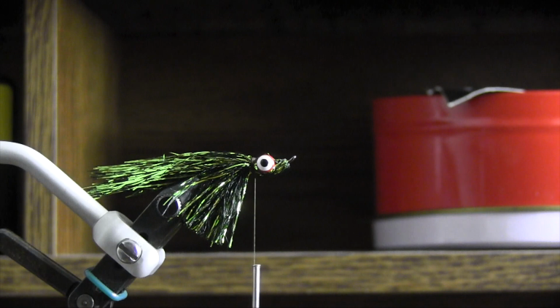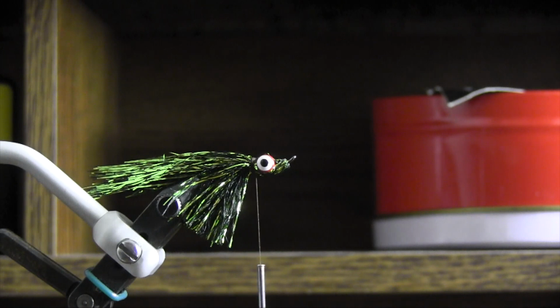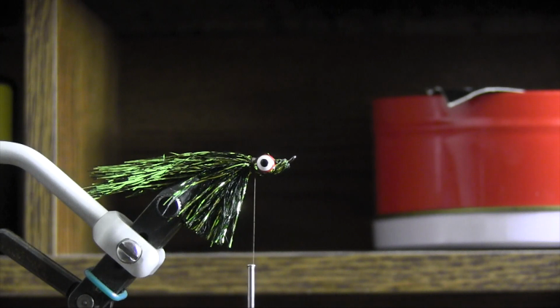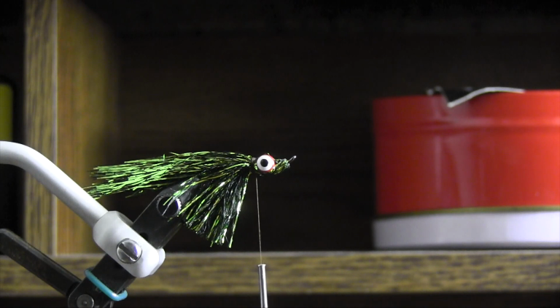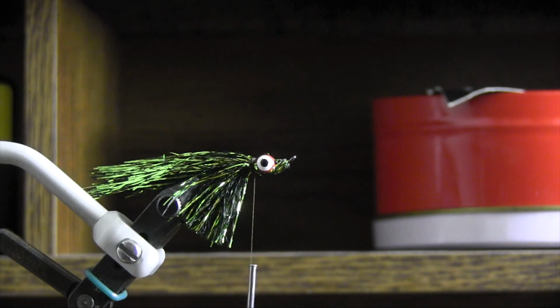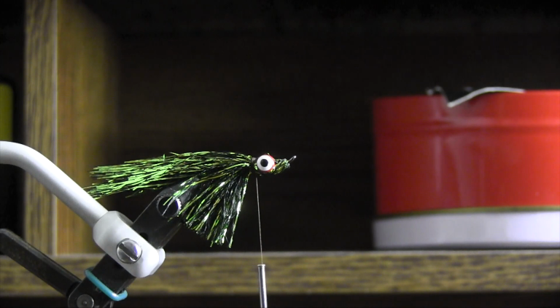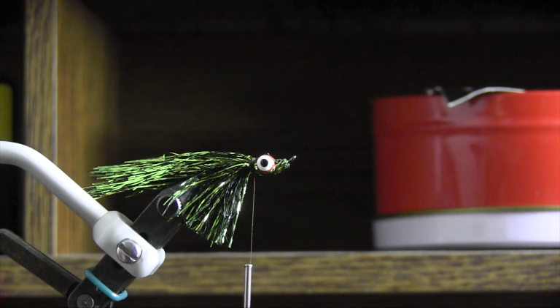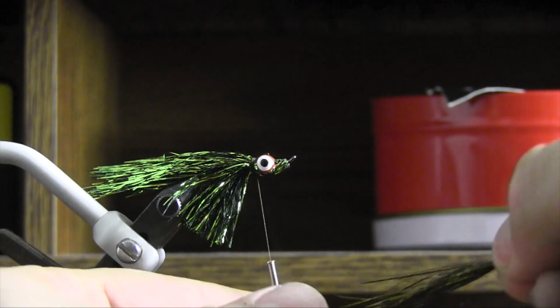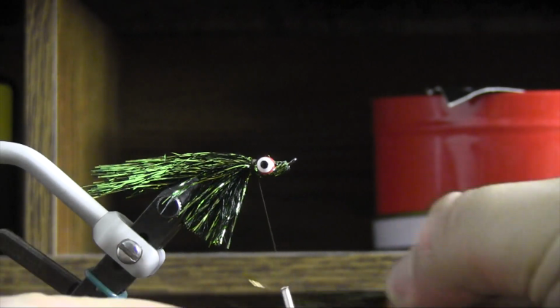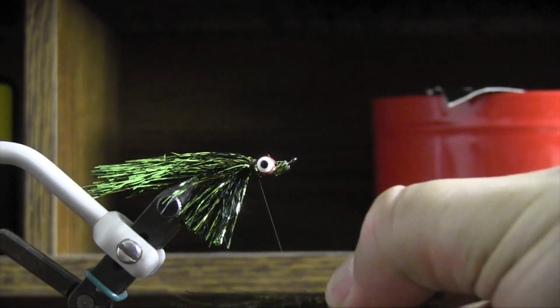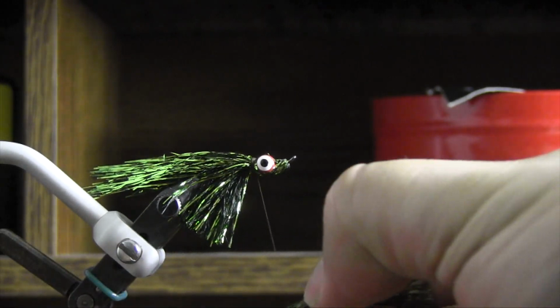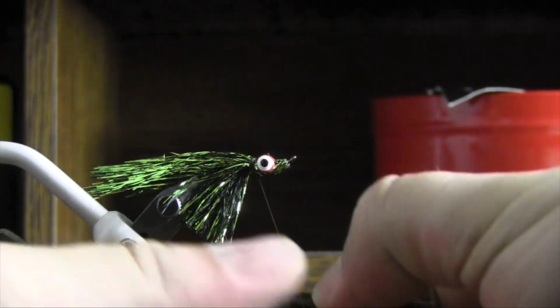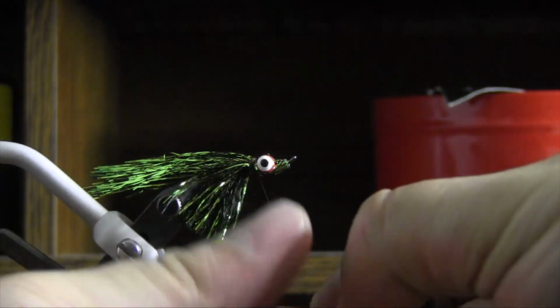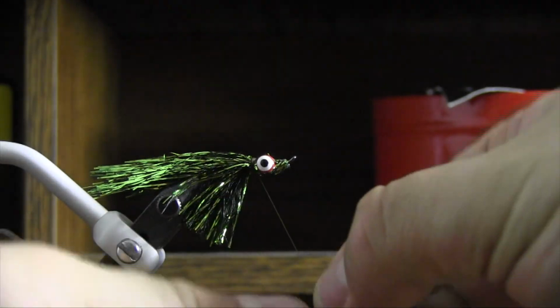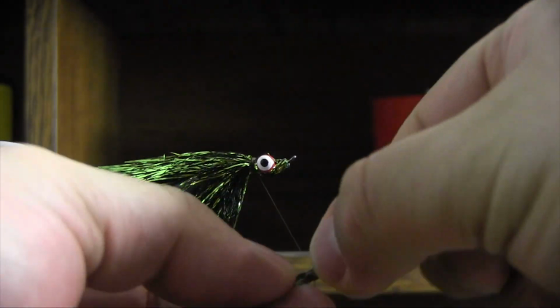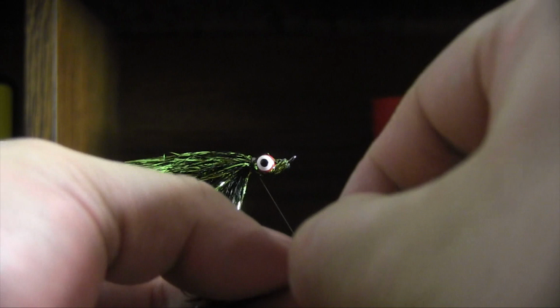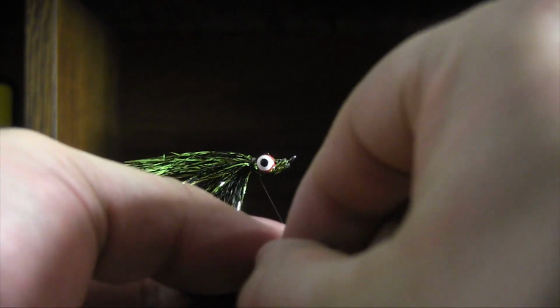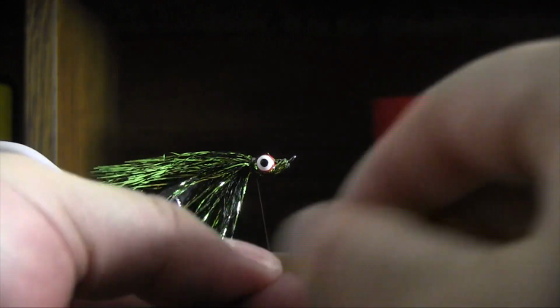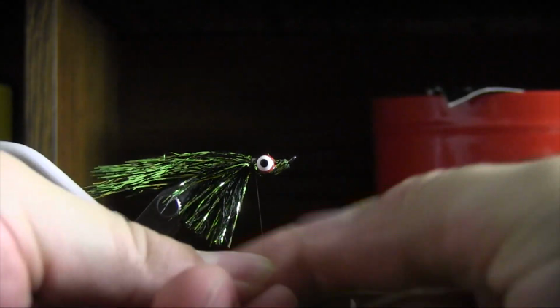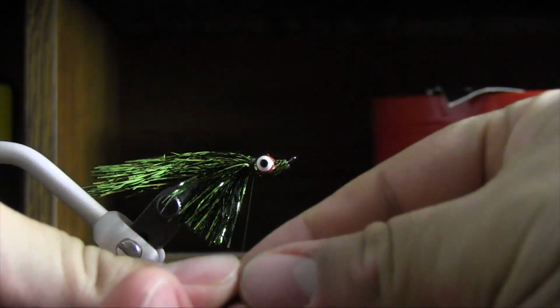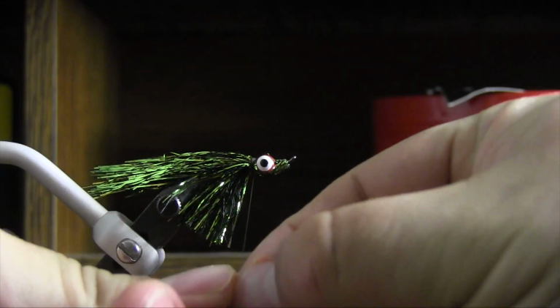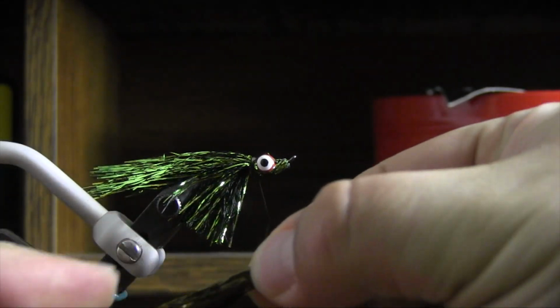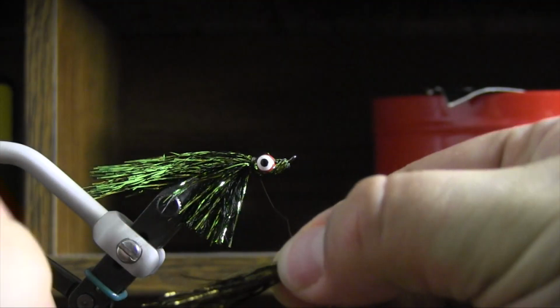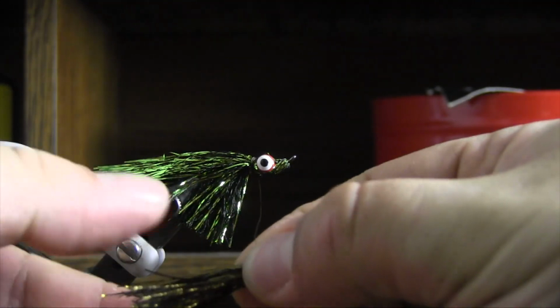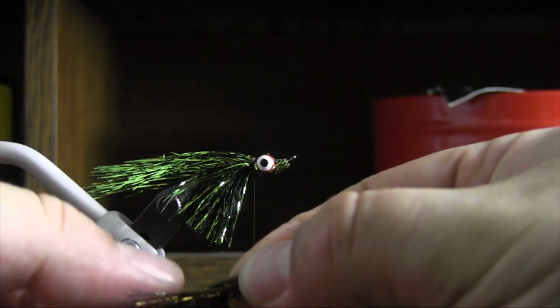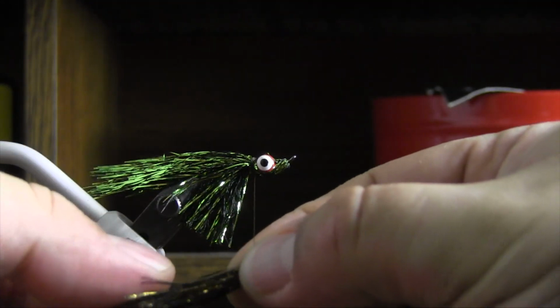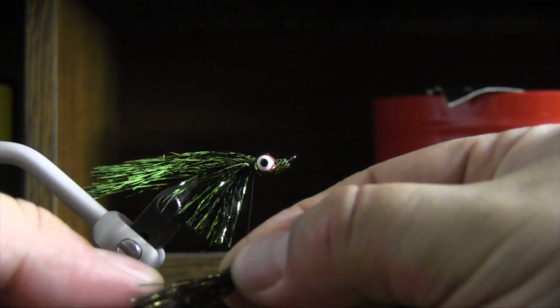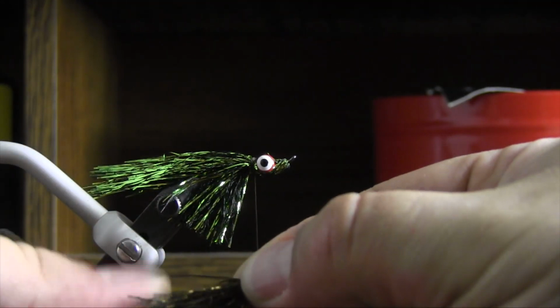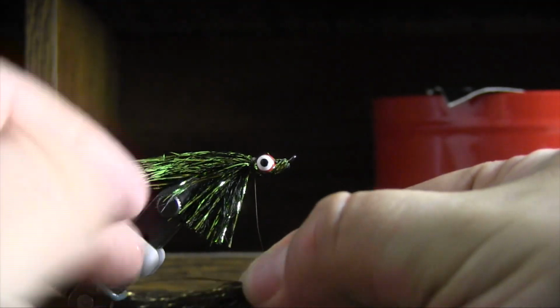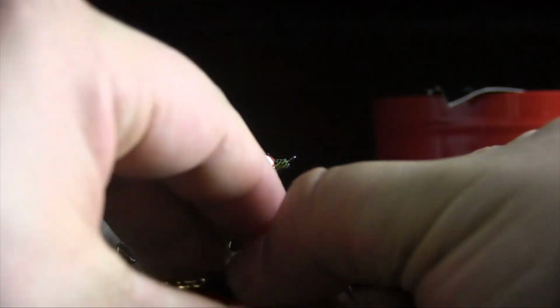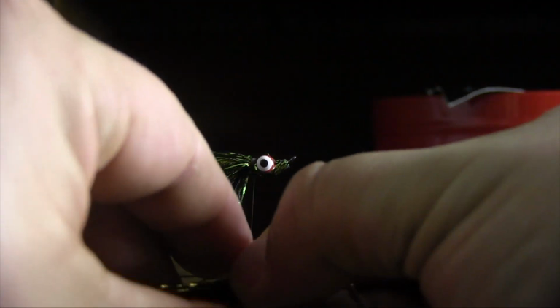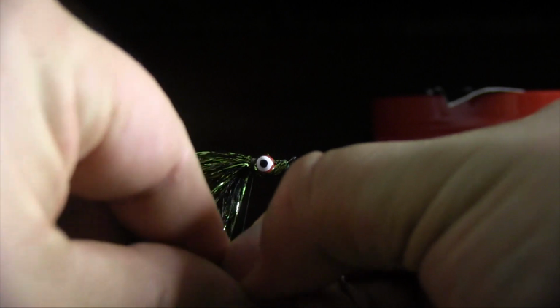A nice way to do this one is to pull out a little bit more thread, then half it over to where we are — pretty good there.